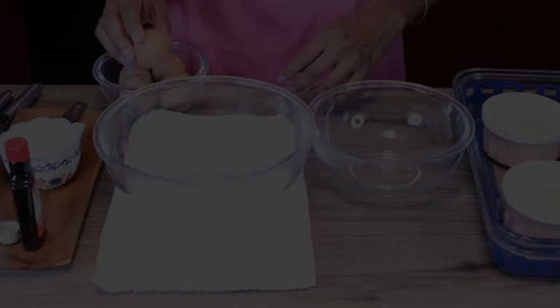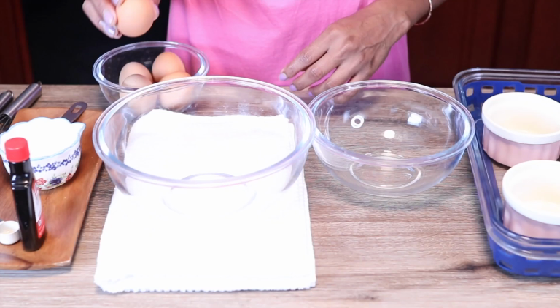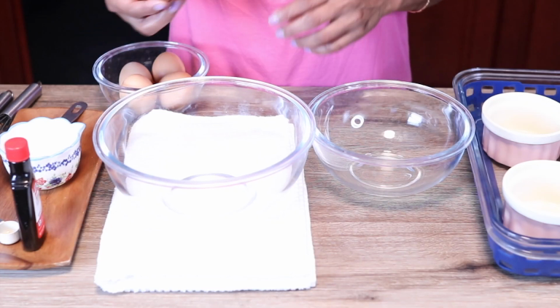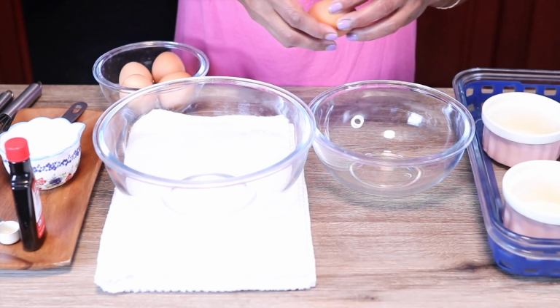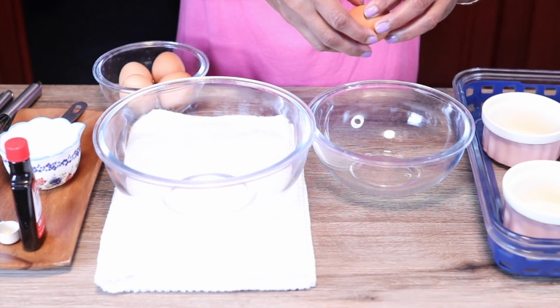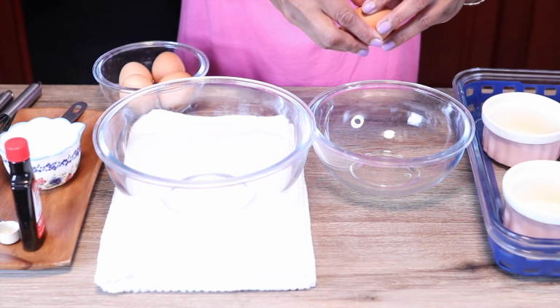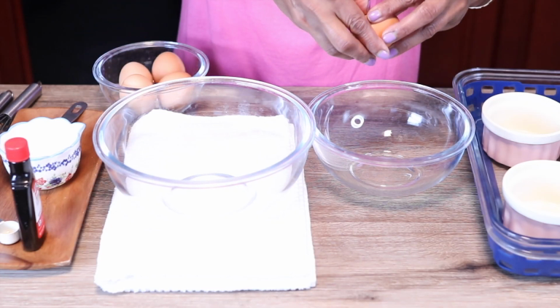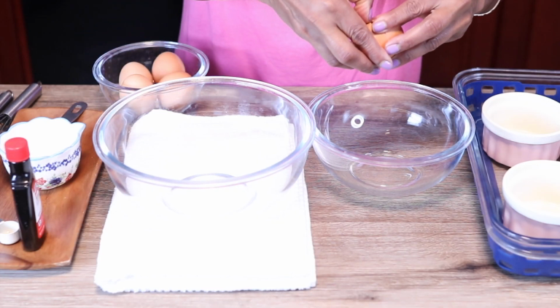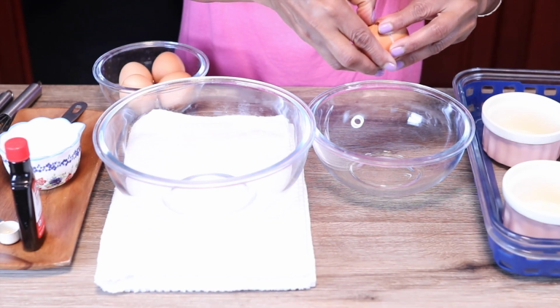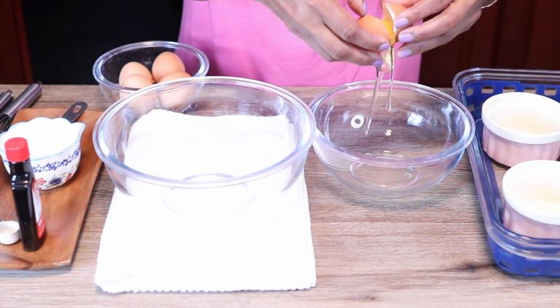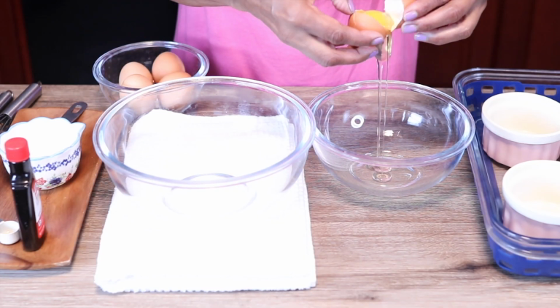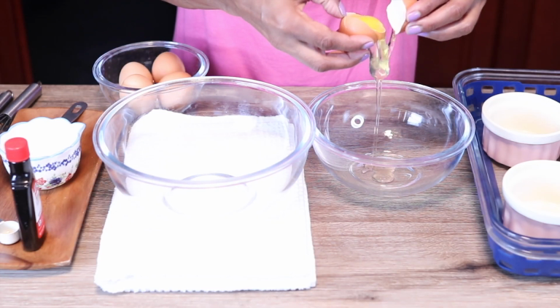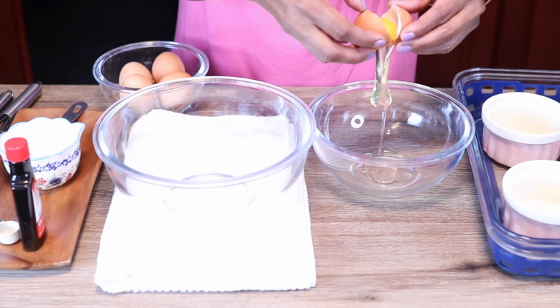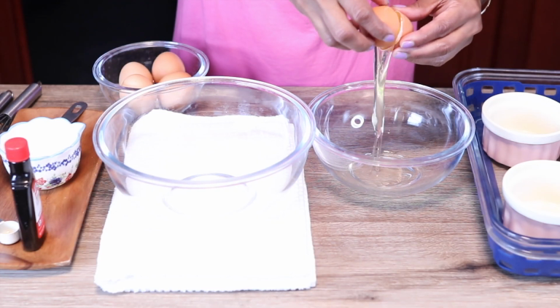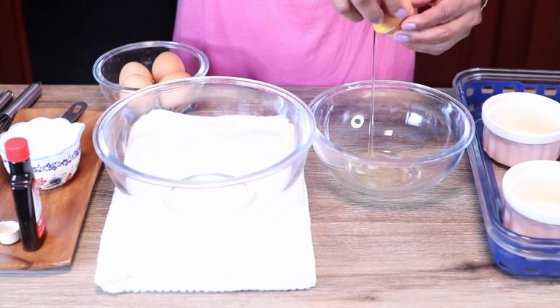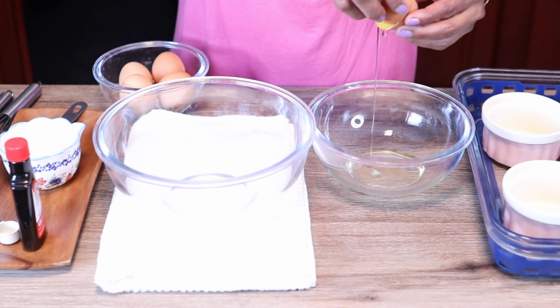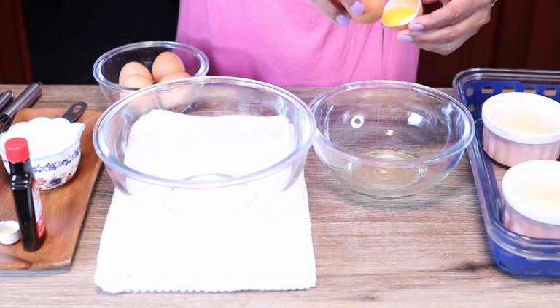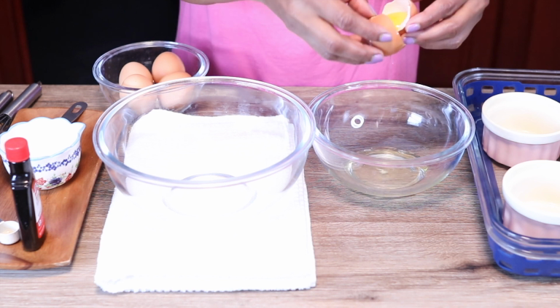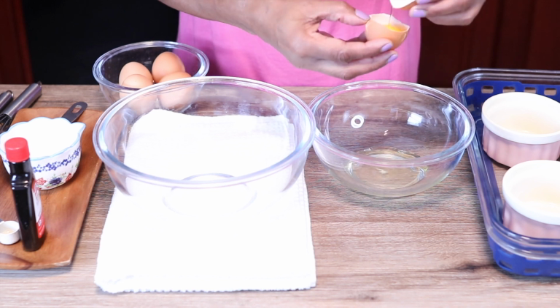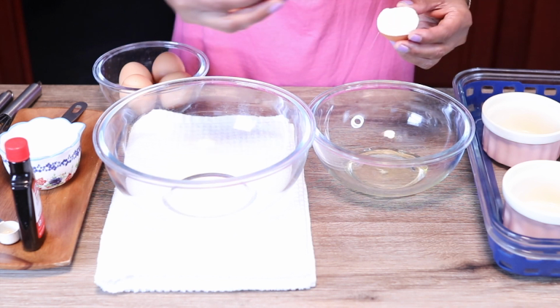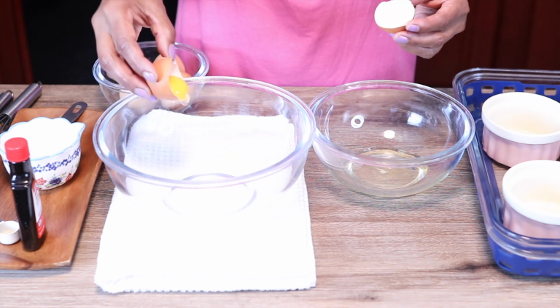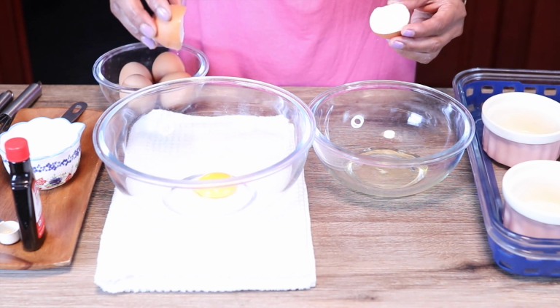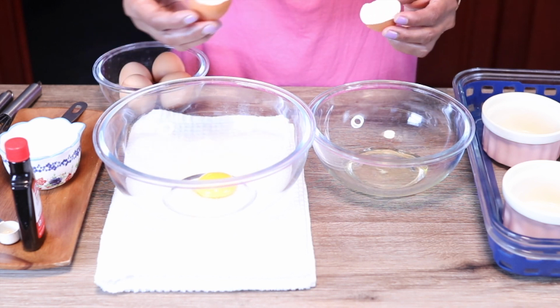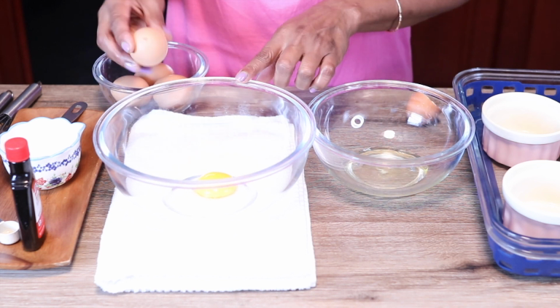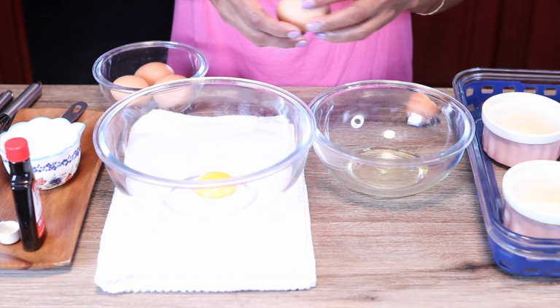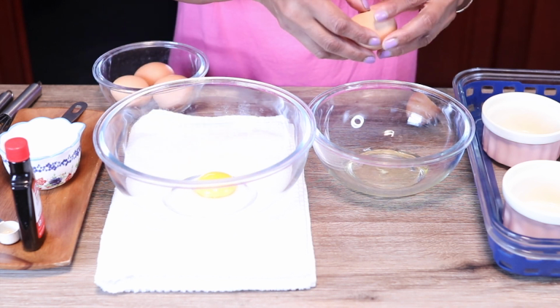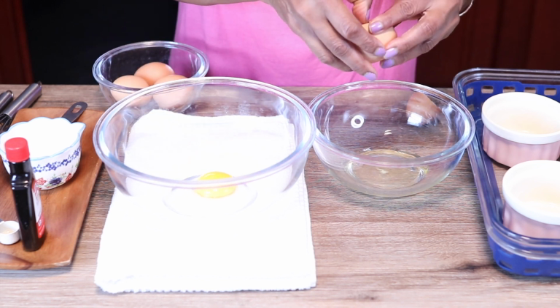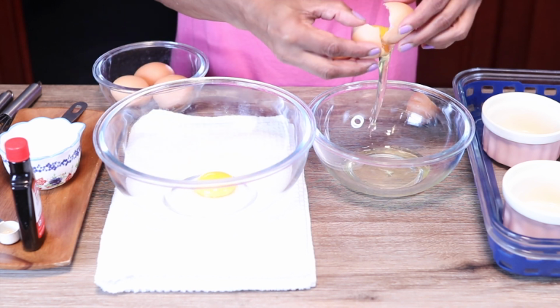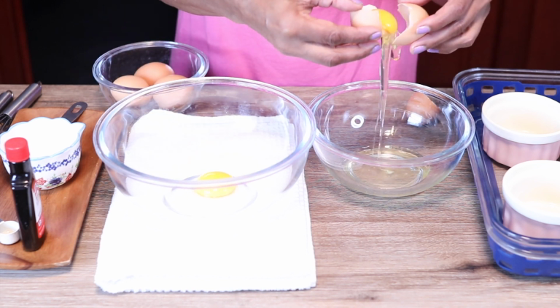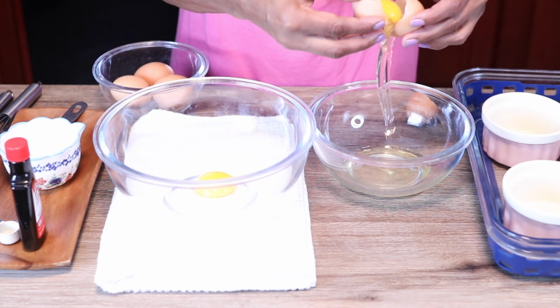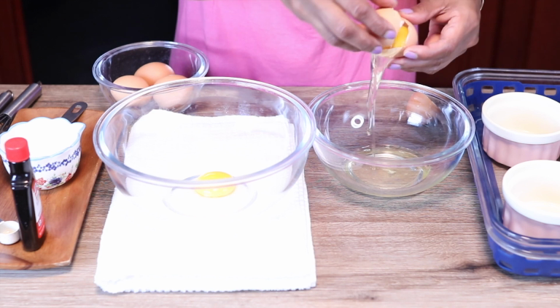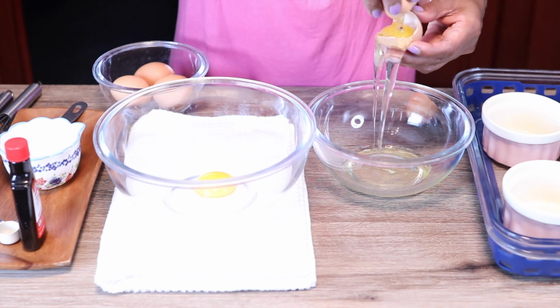I have five eggs. First we're gonna separate the yolks from the whites — we're using the yolks today. The whites we can put in the refrigerator and use to make breakfast in the morning.